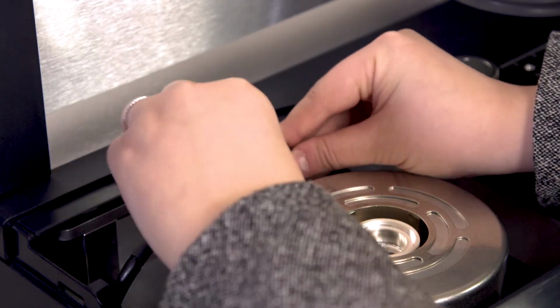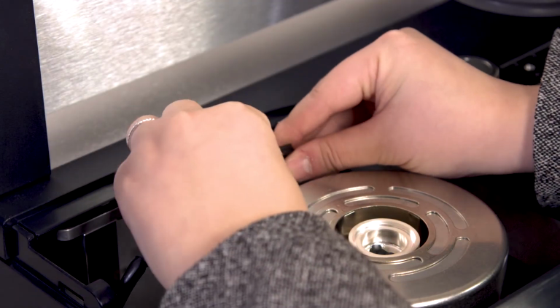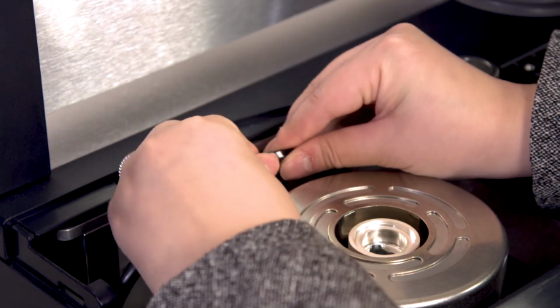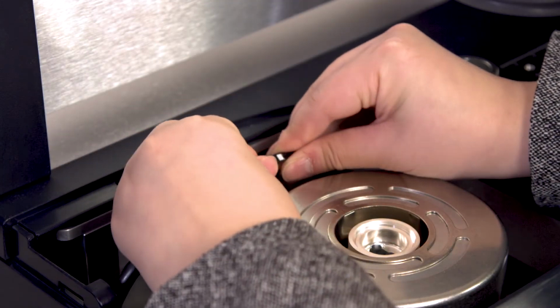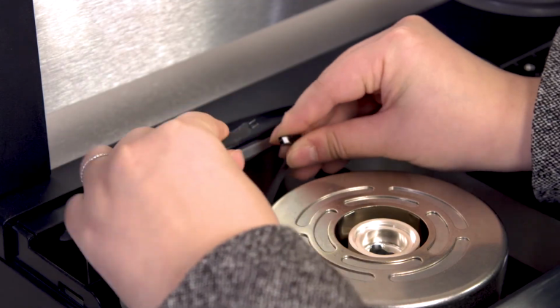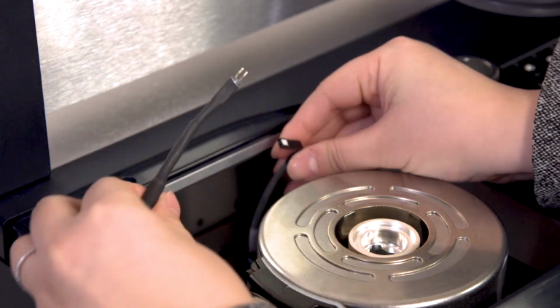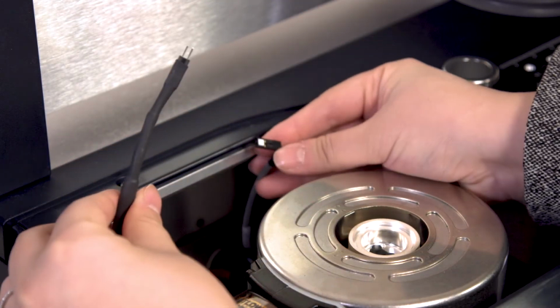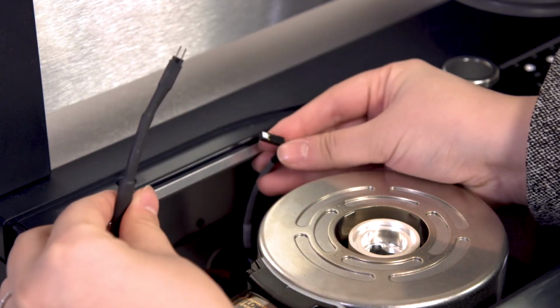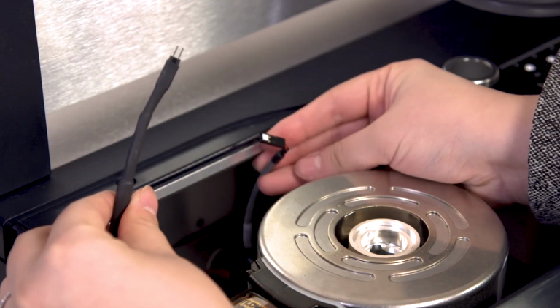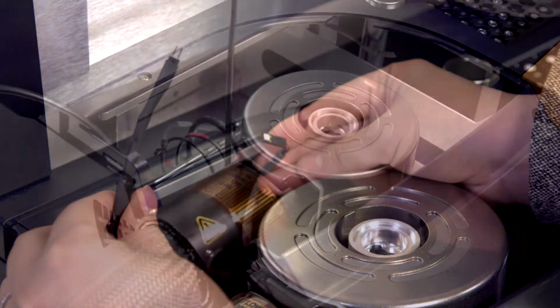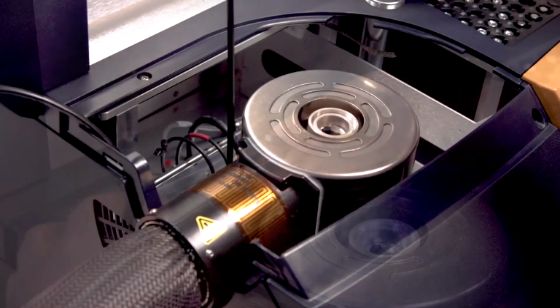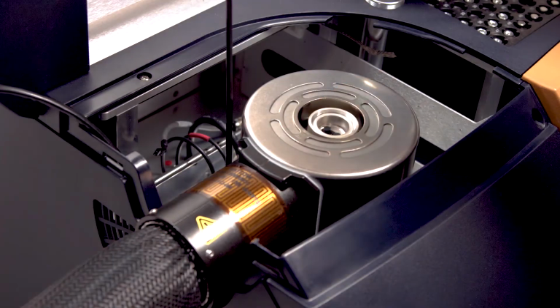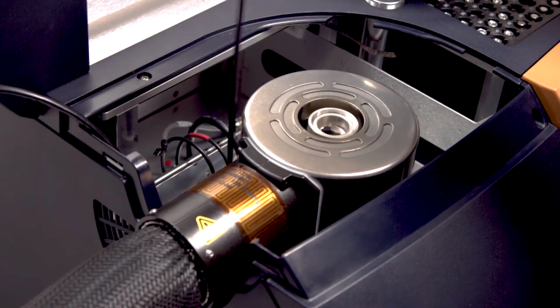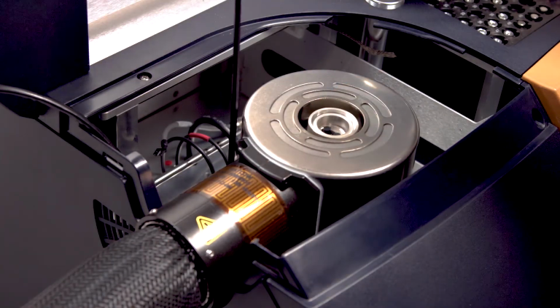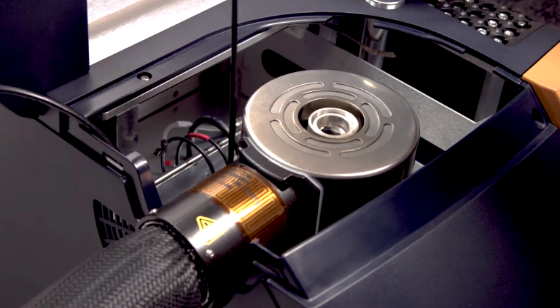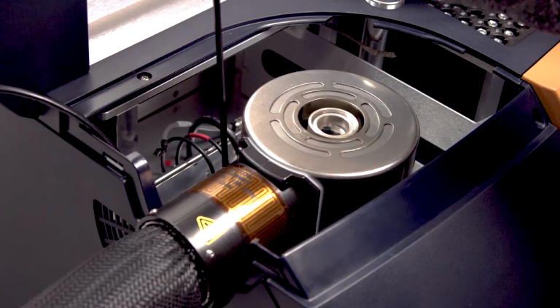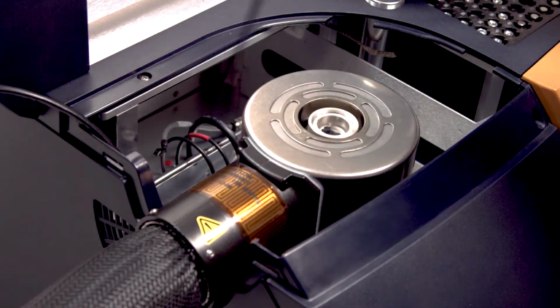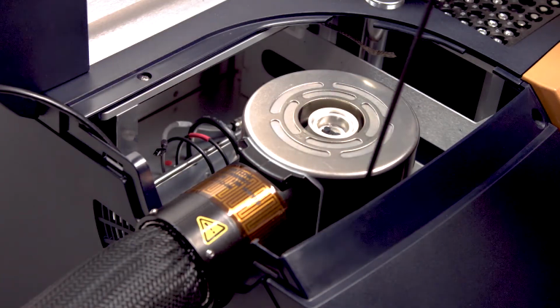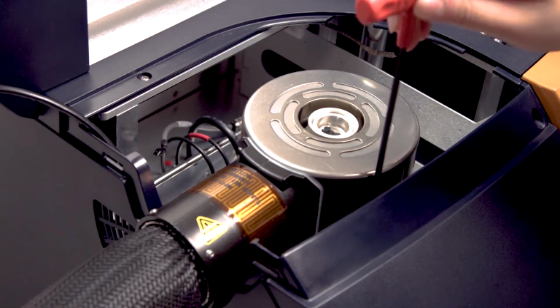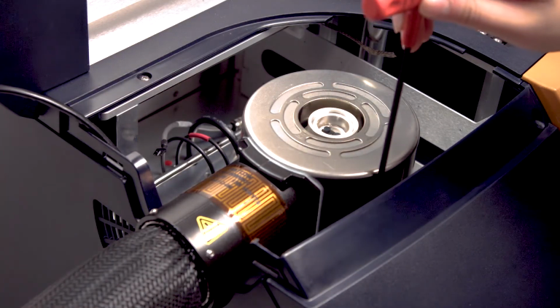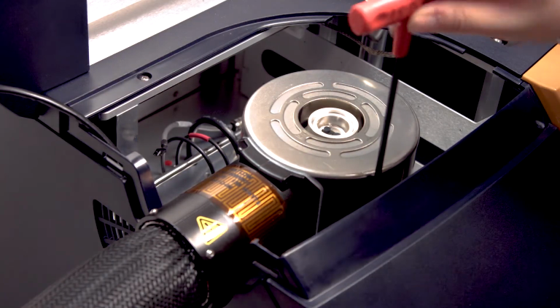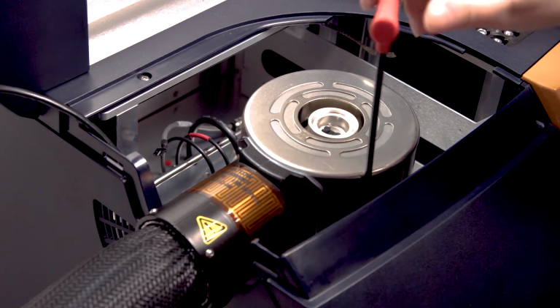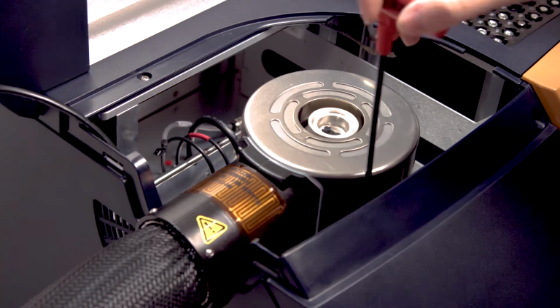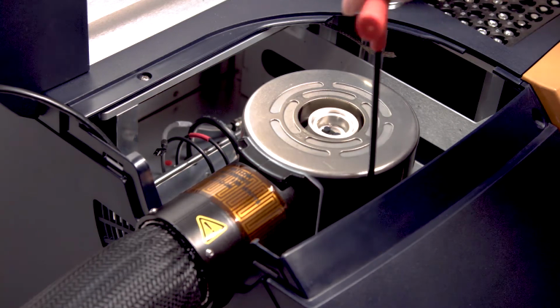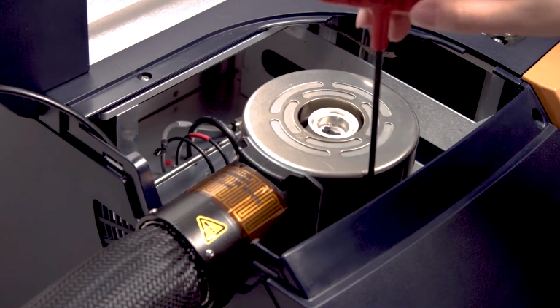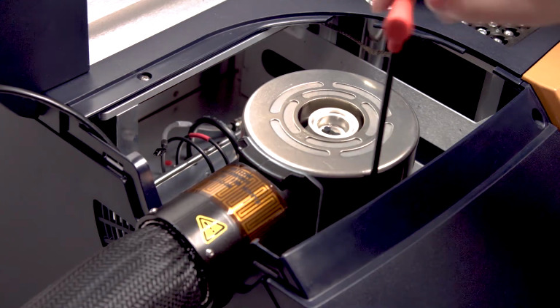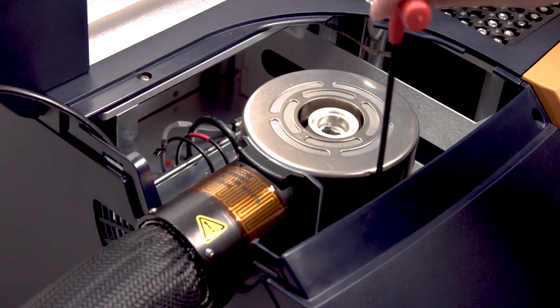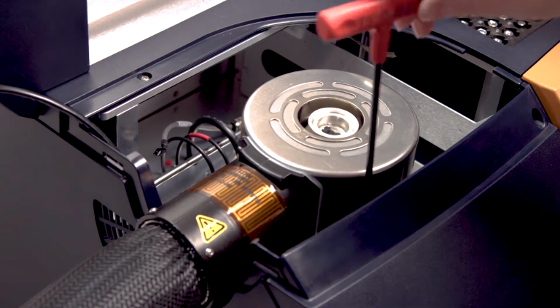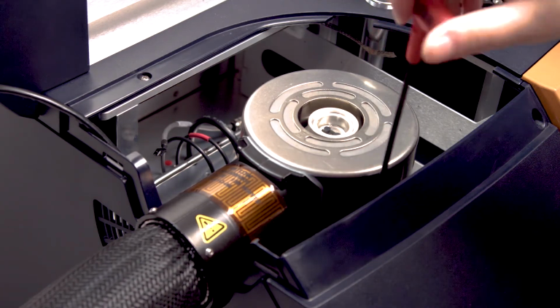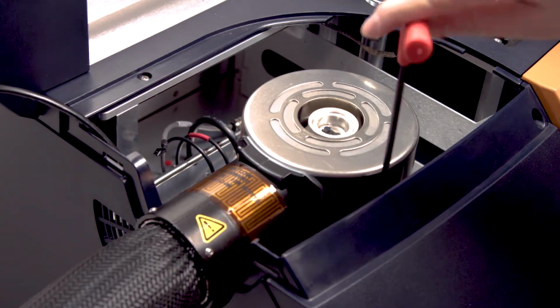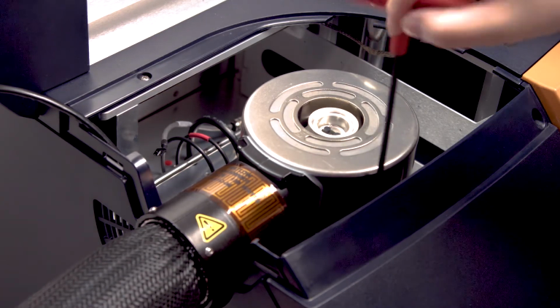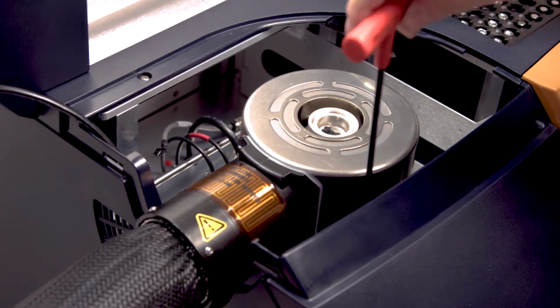Disconnect the small connection cable of the cooling head heater. Use a 5/32-inch Allen wrench to unscrew the three screws on the cooling head. Alternate around the cooling head and partially unscrew each one.